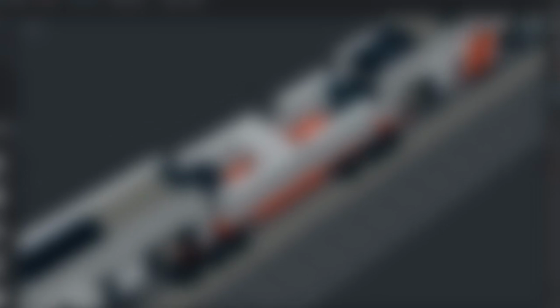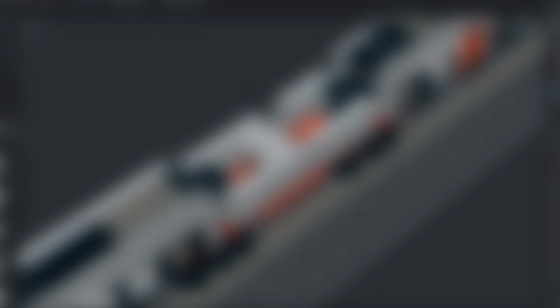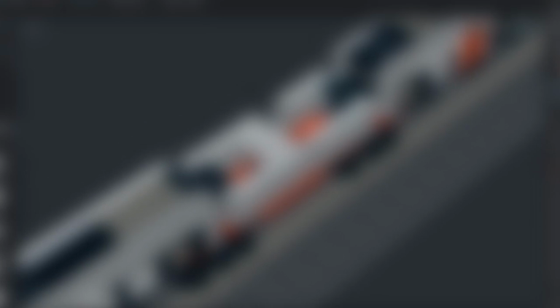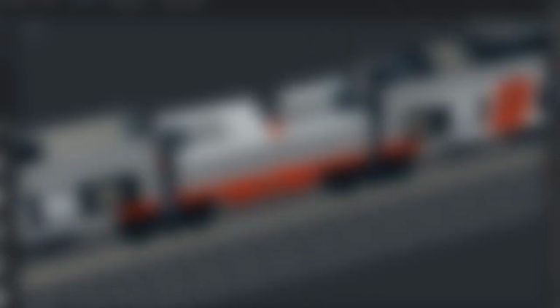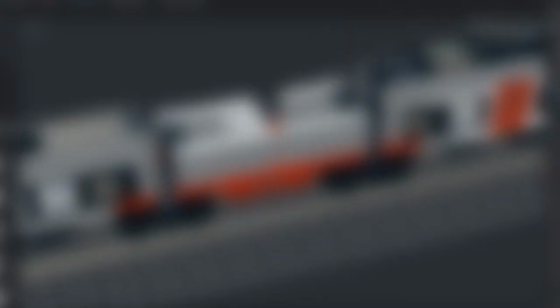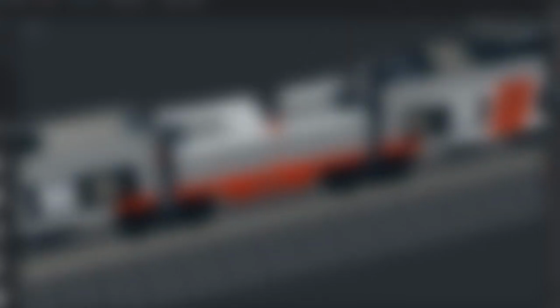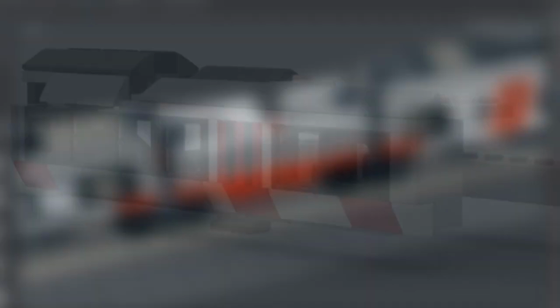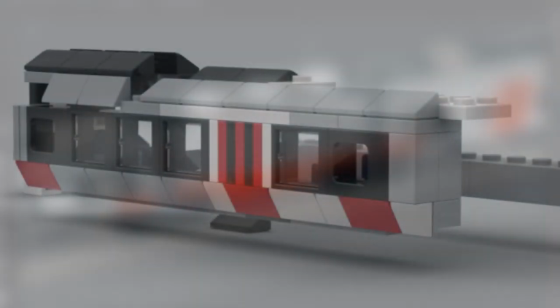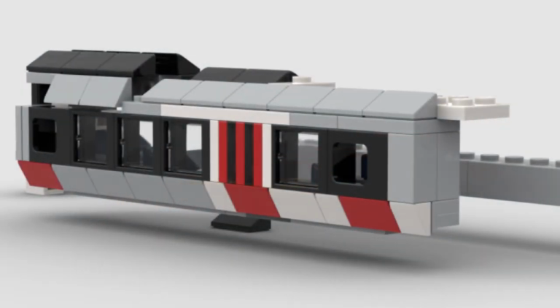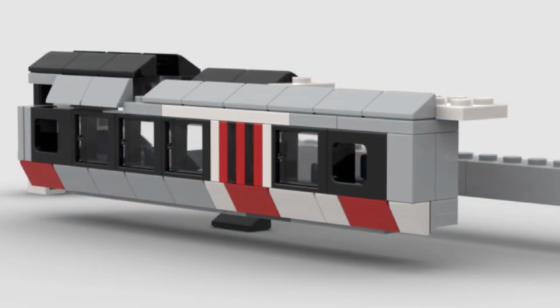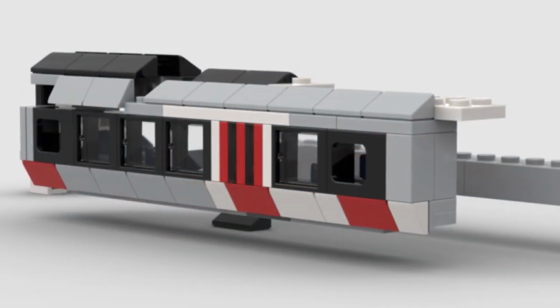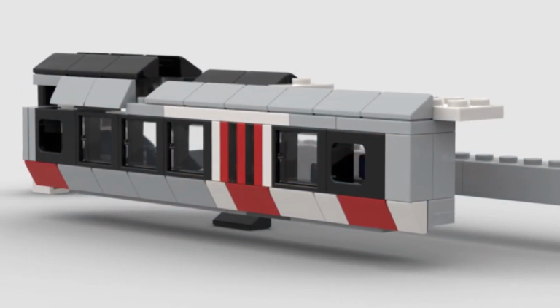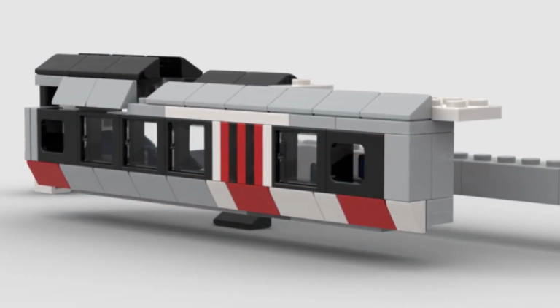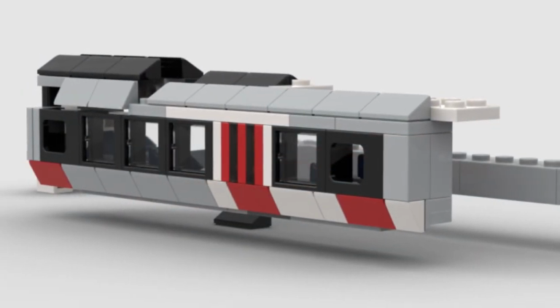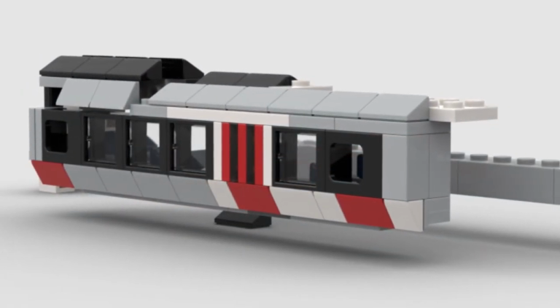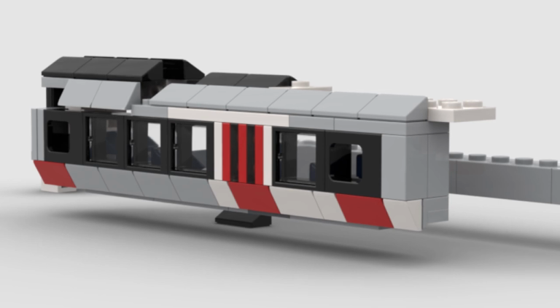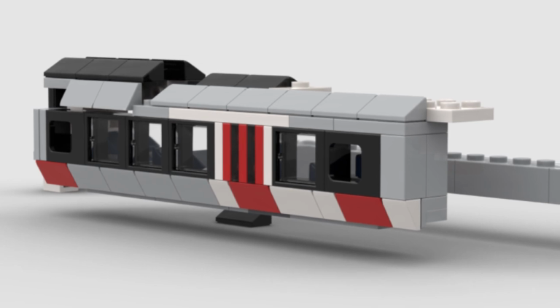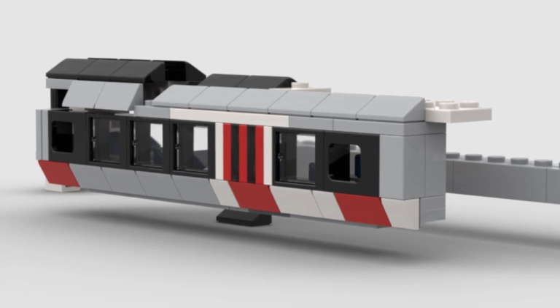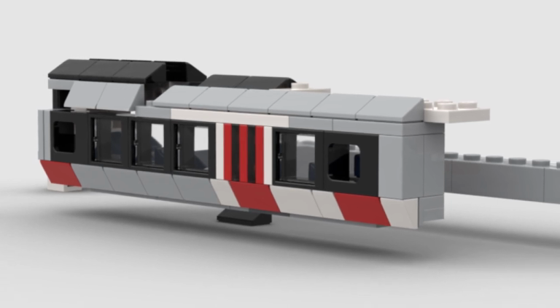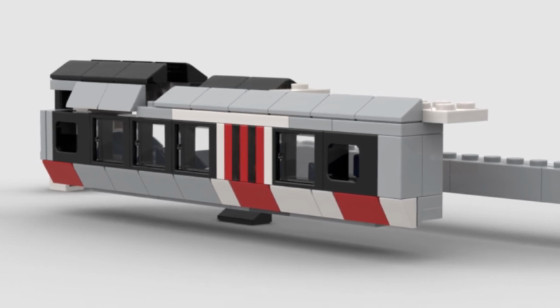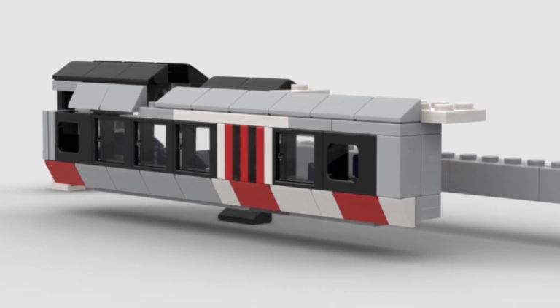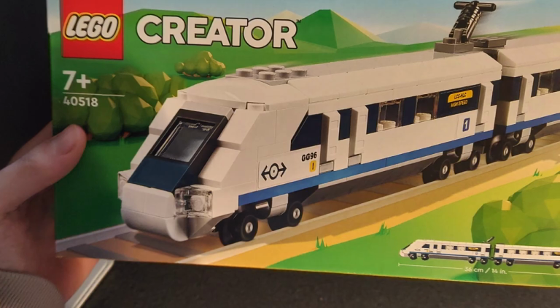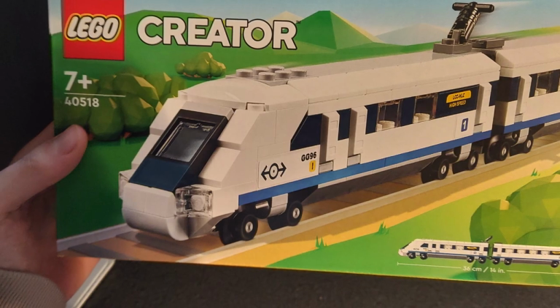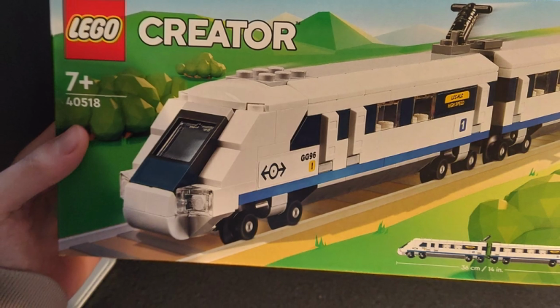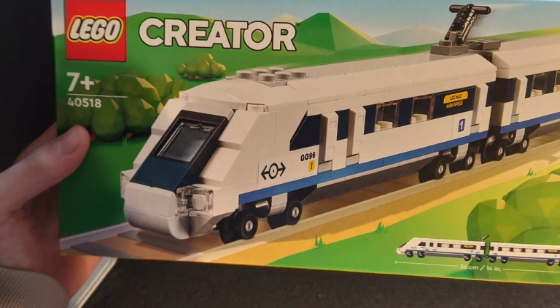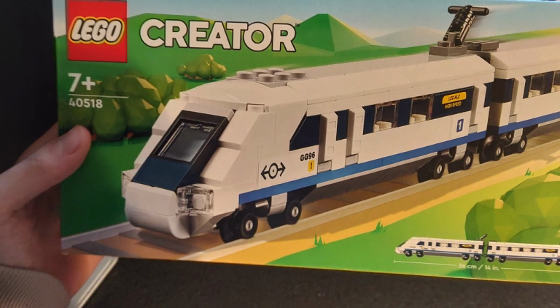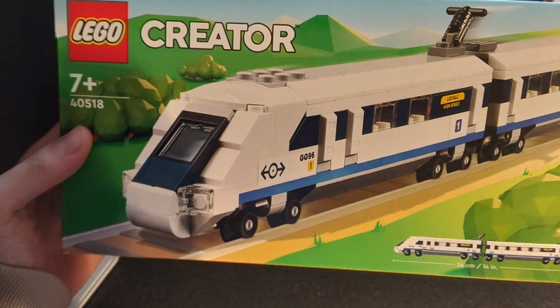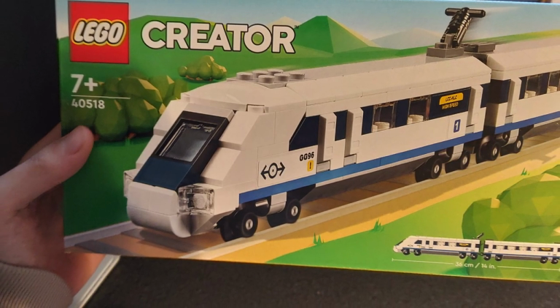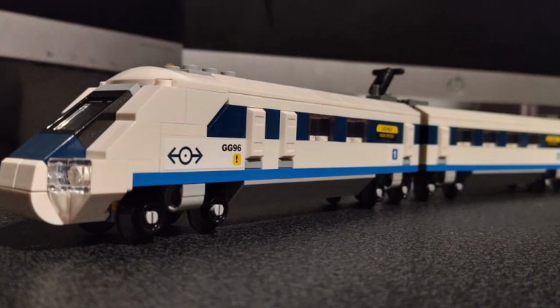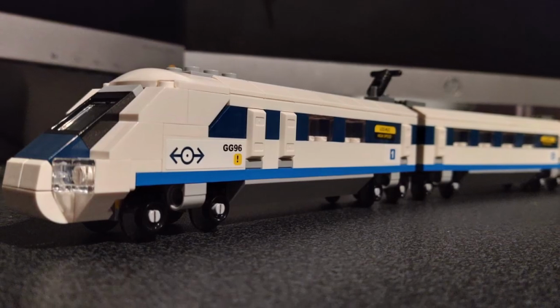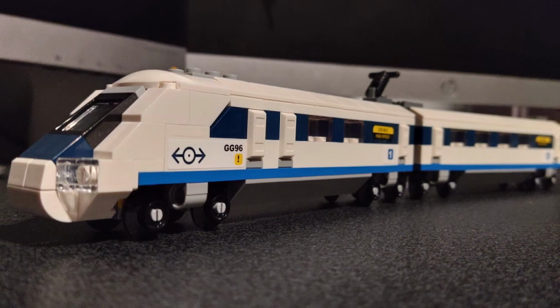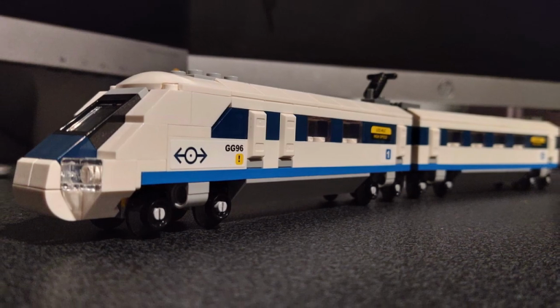Much later, after I switched to Studio, I figured out a way I could make a fairly accurate build of the train's side at a 4-stud wide, small scale. I definitely took inspiration from LEGO's official small-scale creator train.